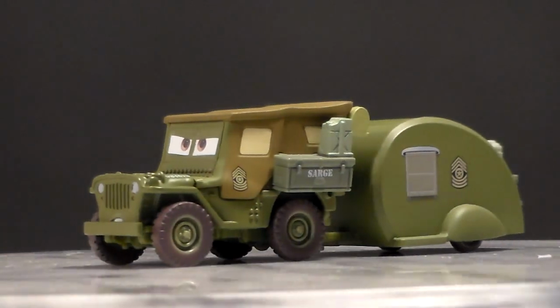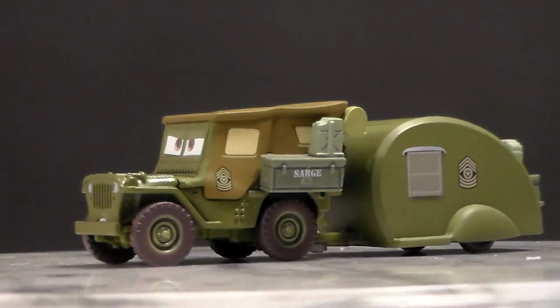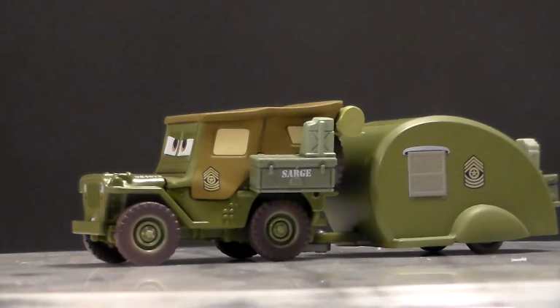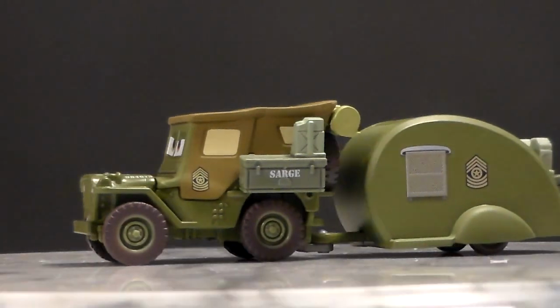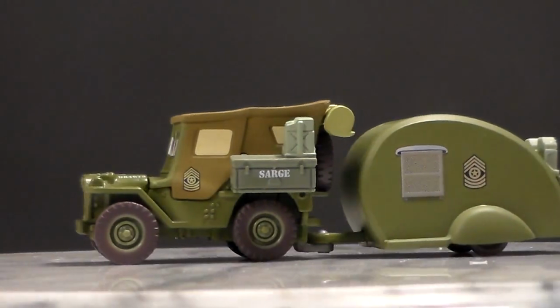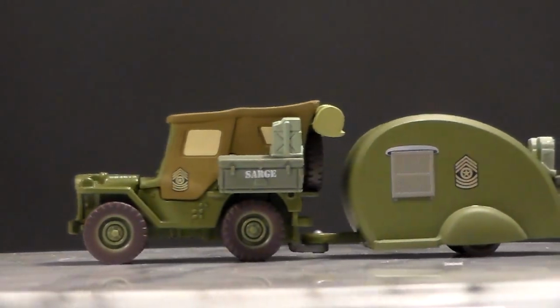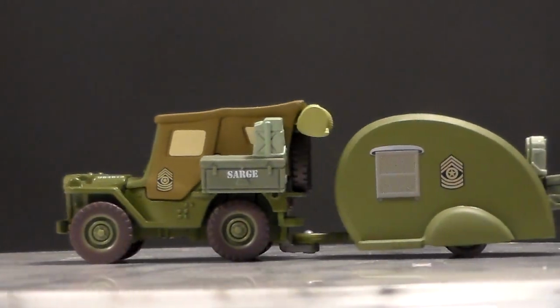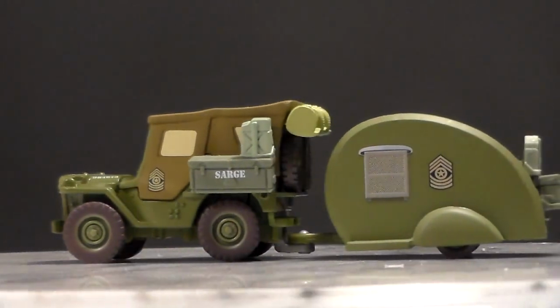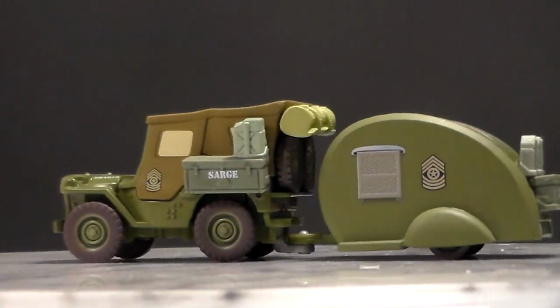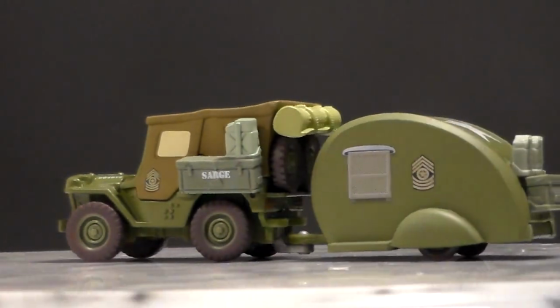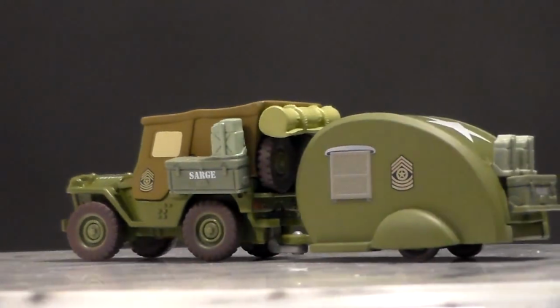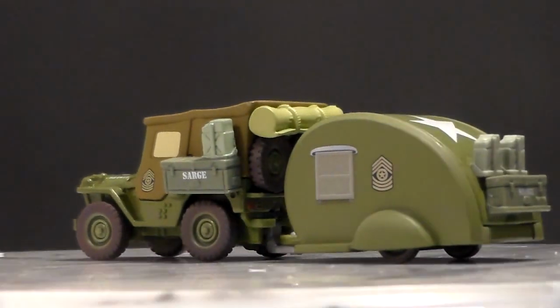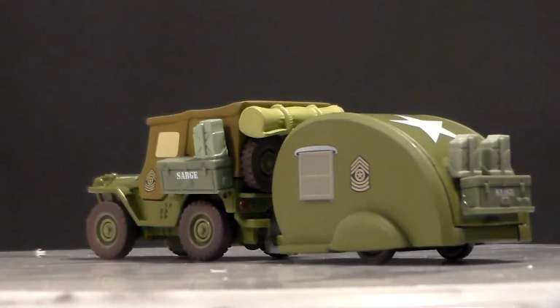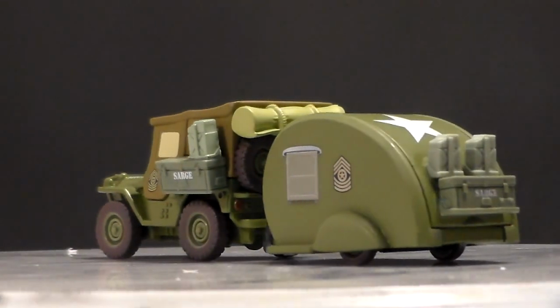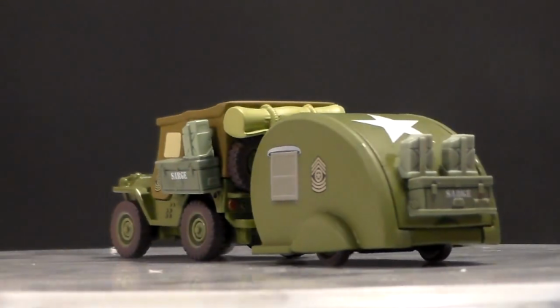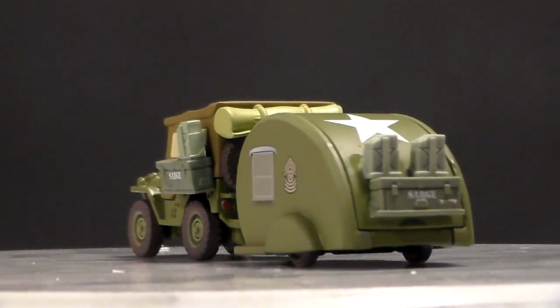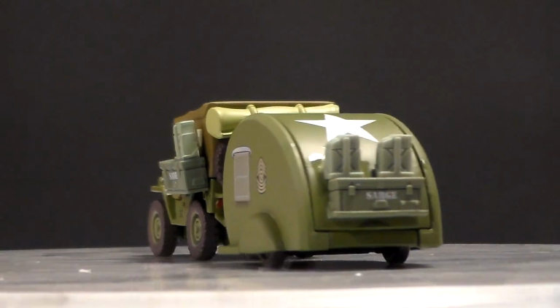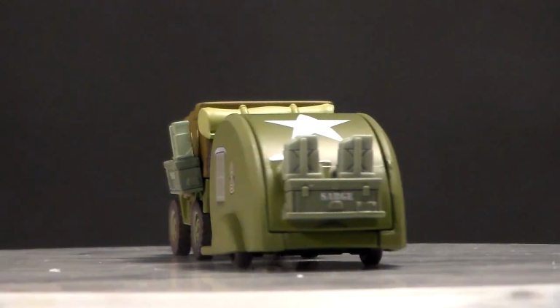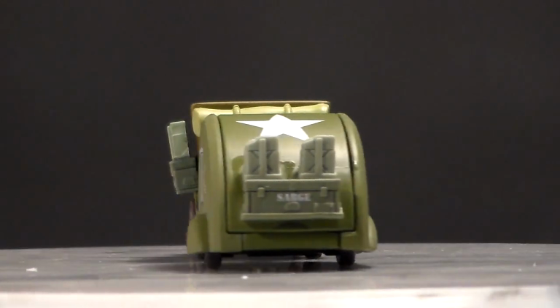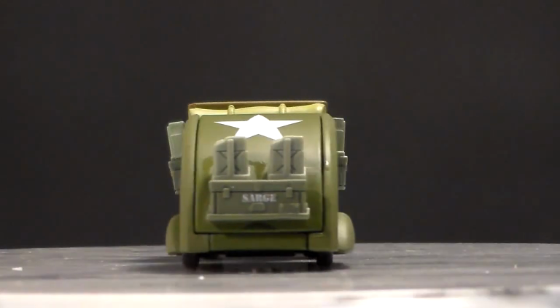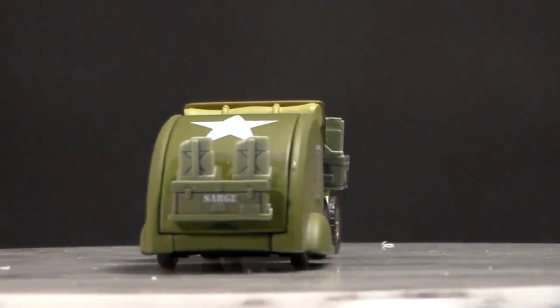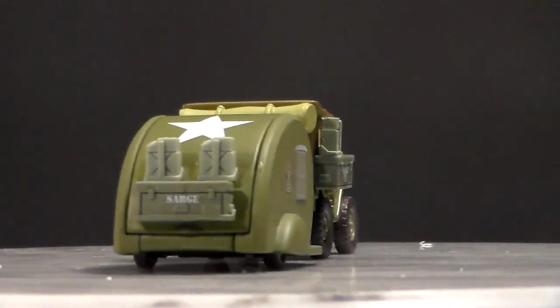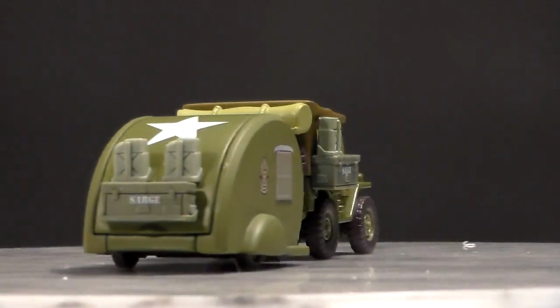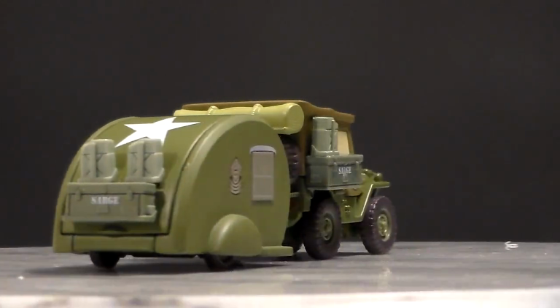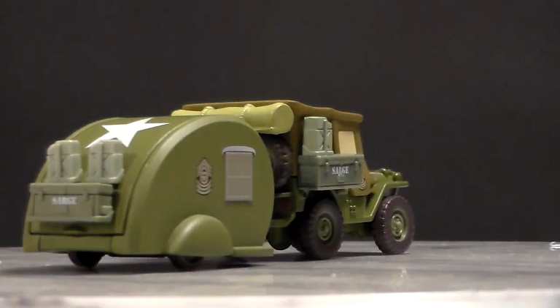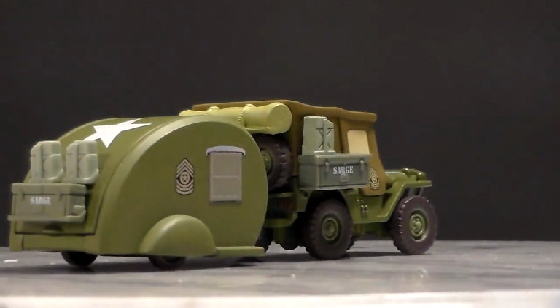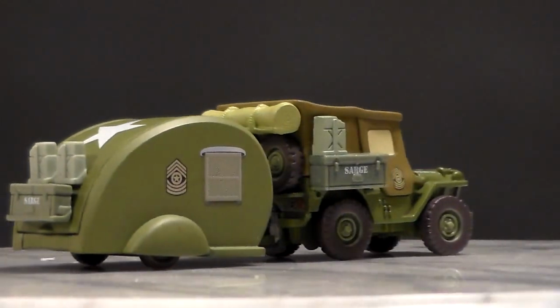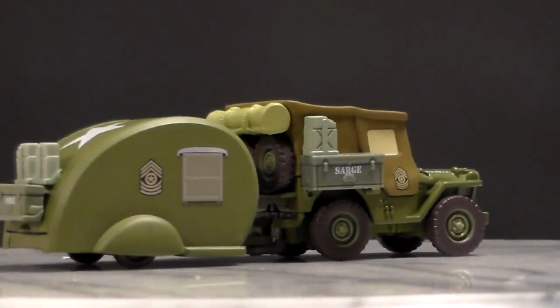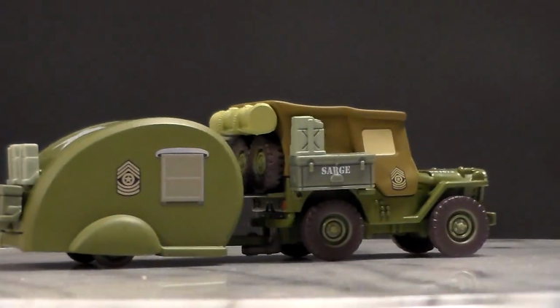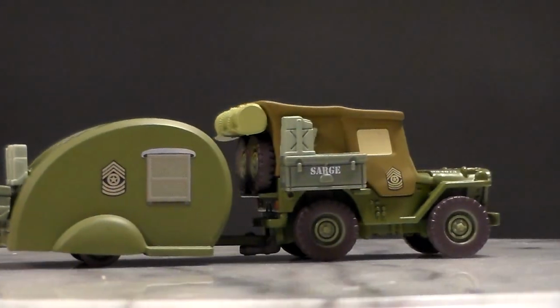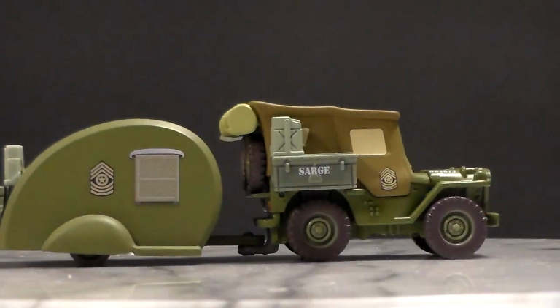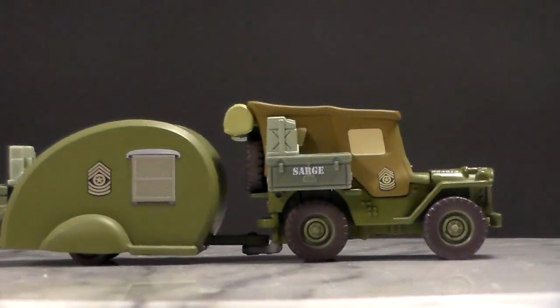Both of these are 1:55 scale die cast made by Mattel with no paper stickers. The trailers are made of plastic and are full of paper stickers.